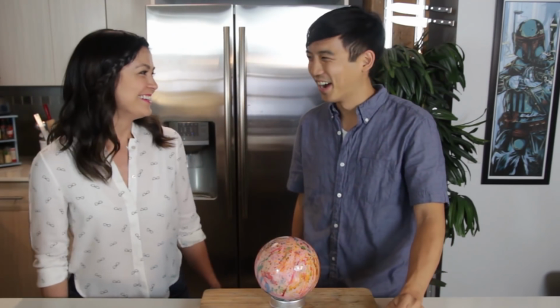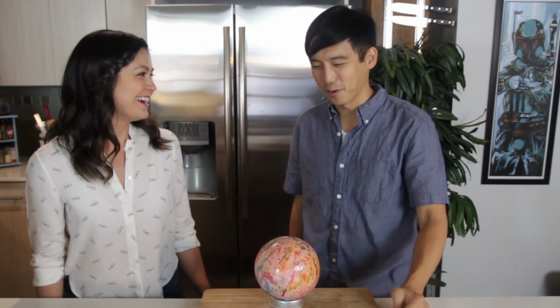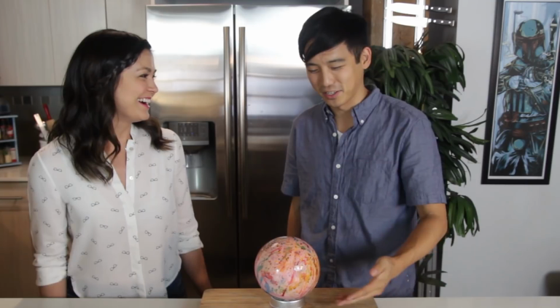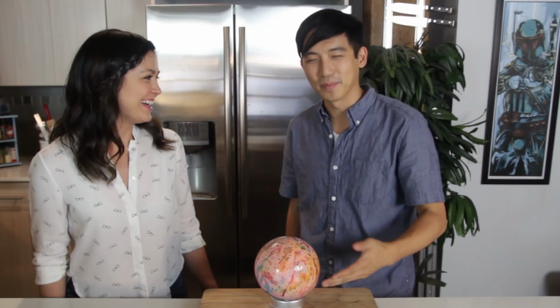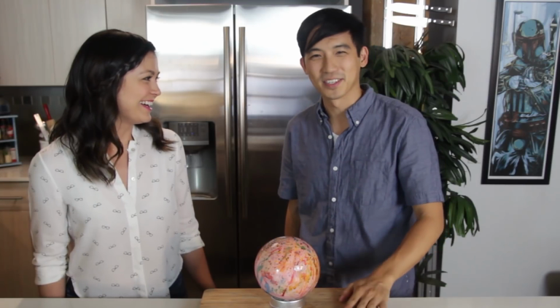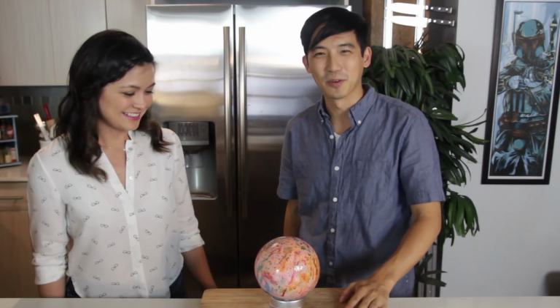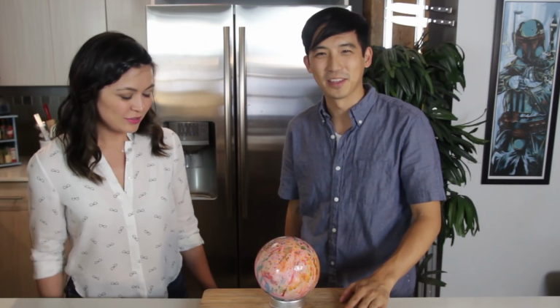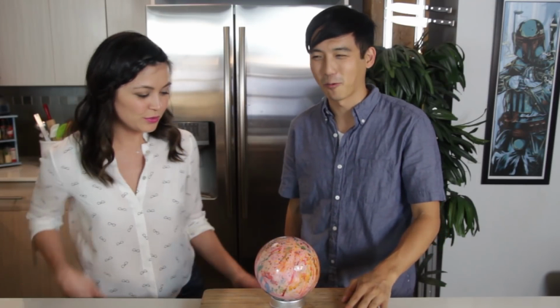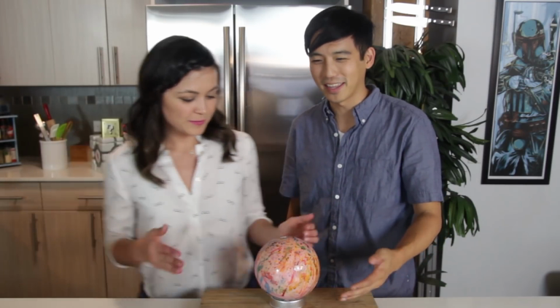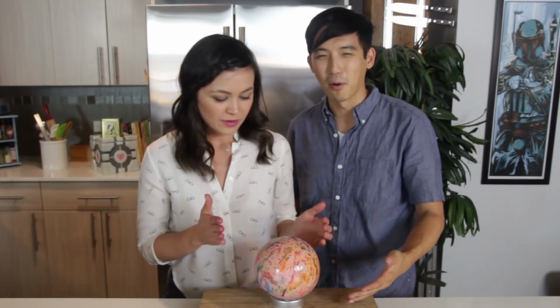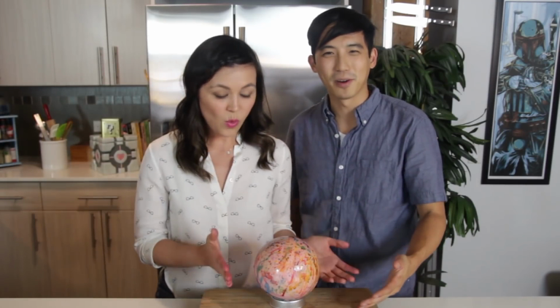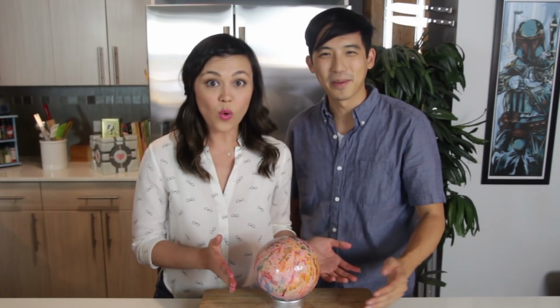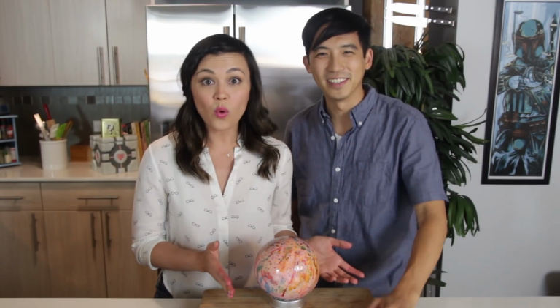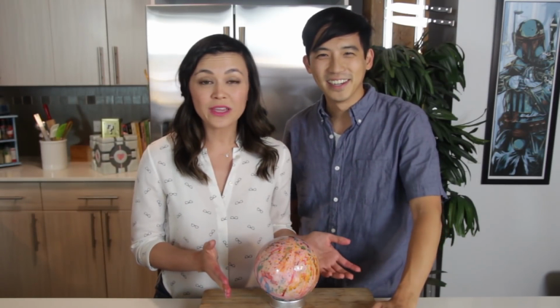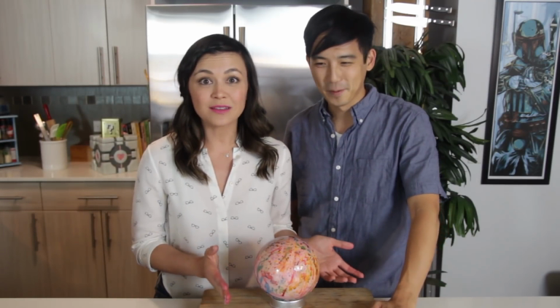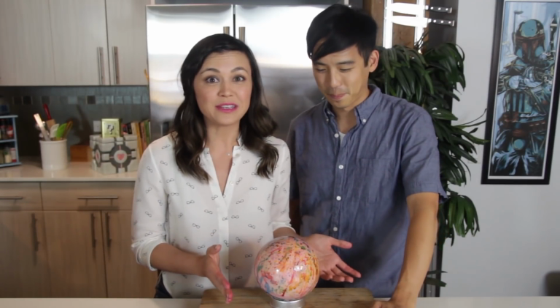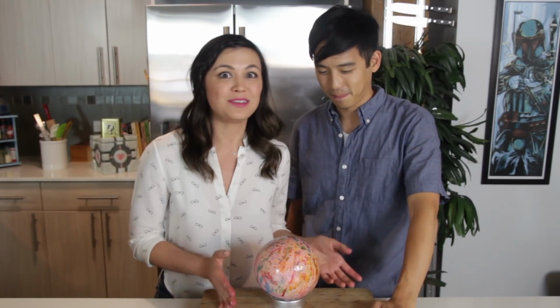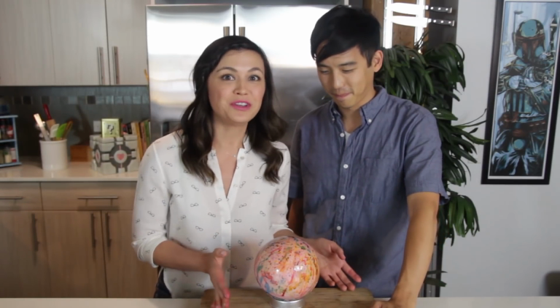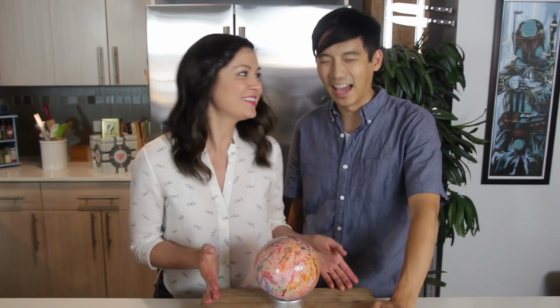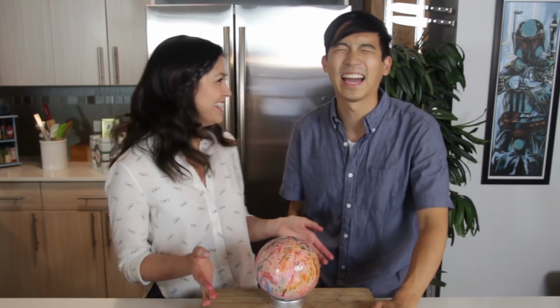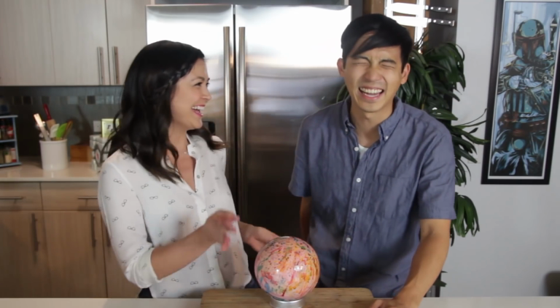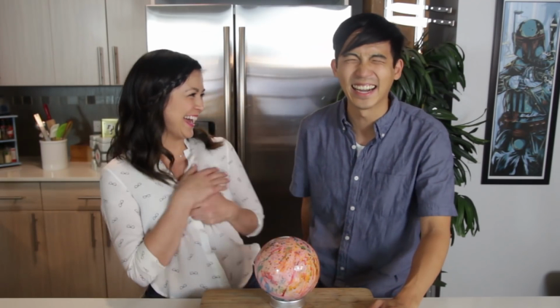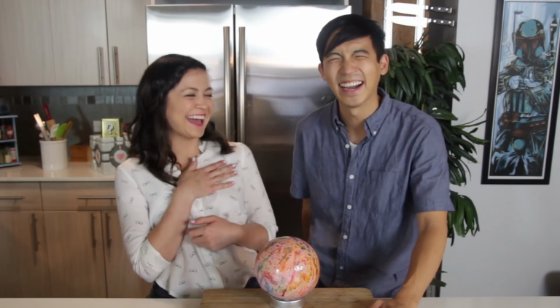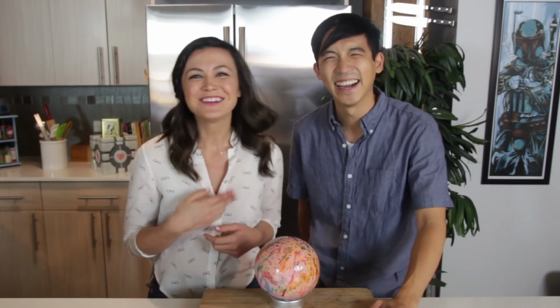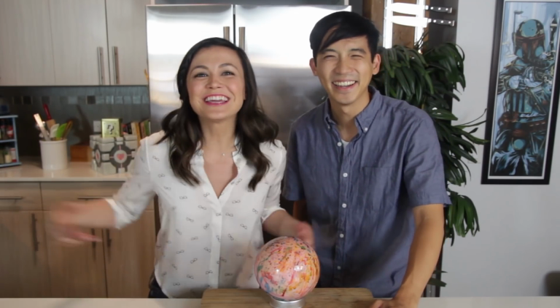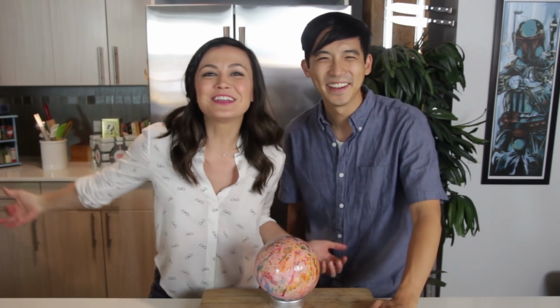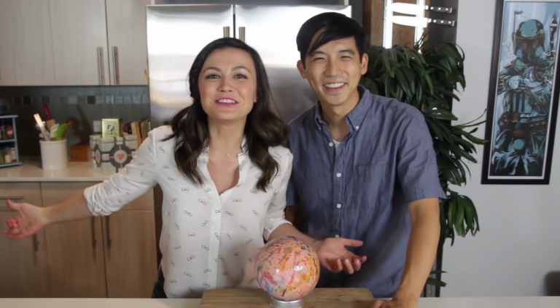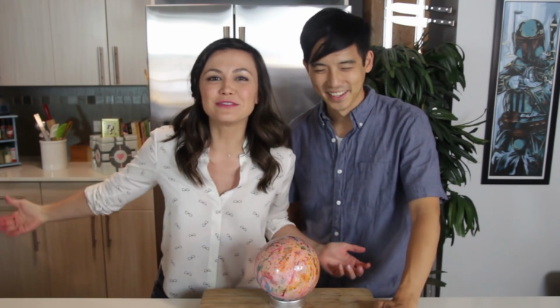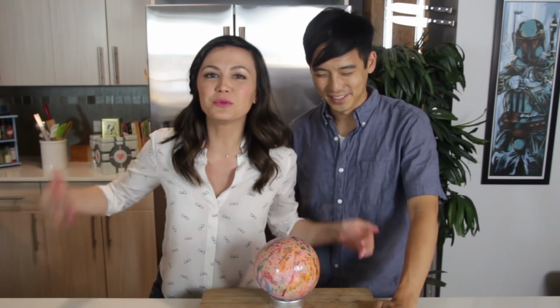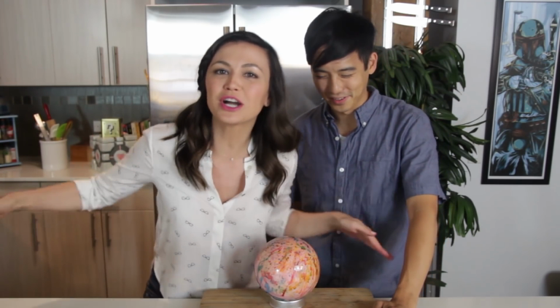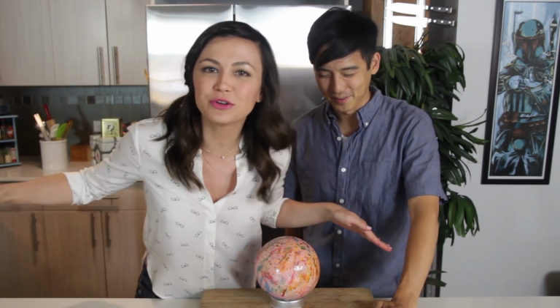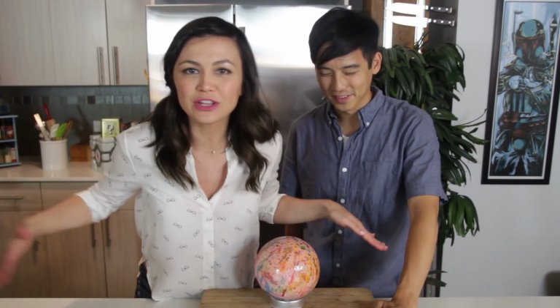I think we need to ship this to someone and they're like, 'Why did I get a bowling ball in the mail?' Or we could like break somebody's window with them. We're like delinquents on Feast of Fiction. We do not condone violence.